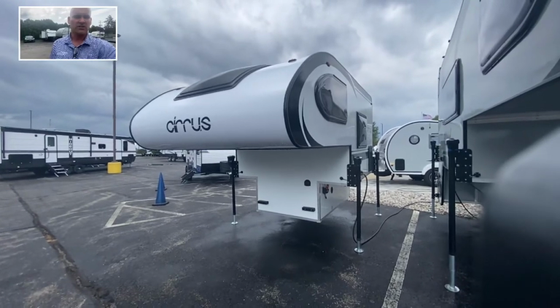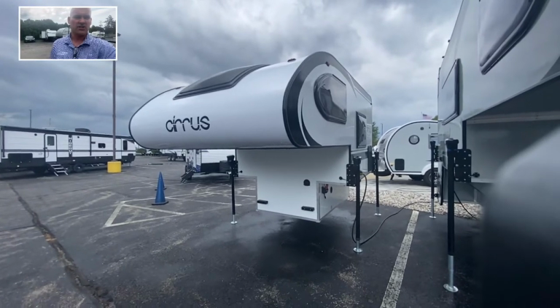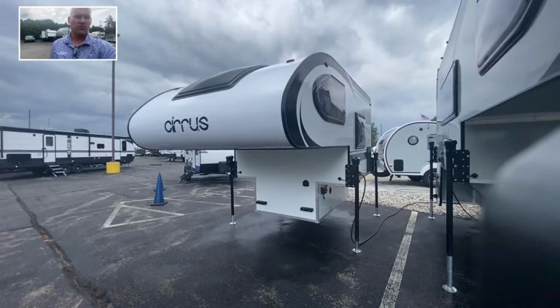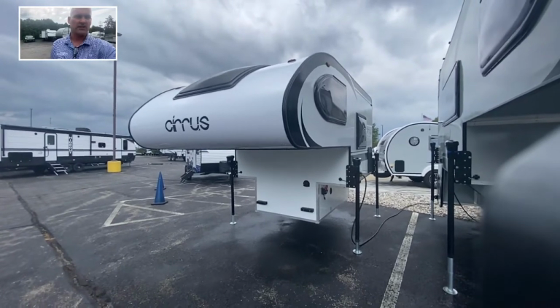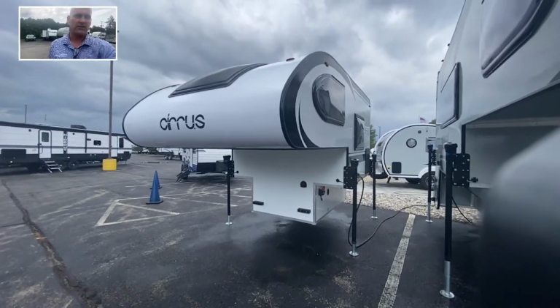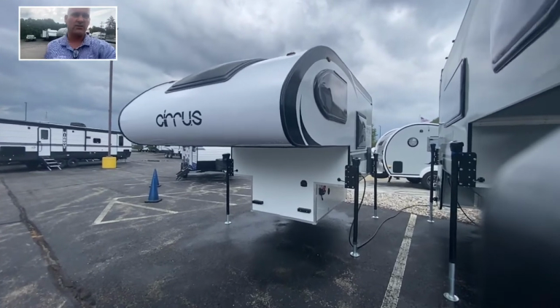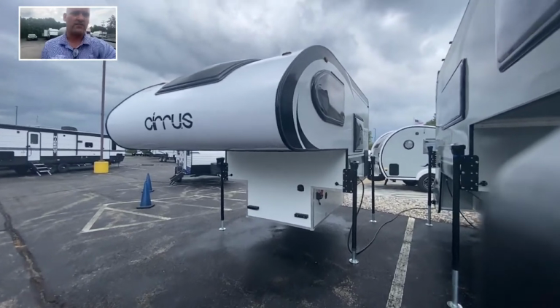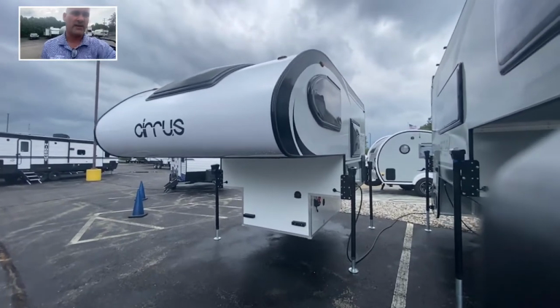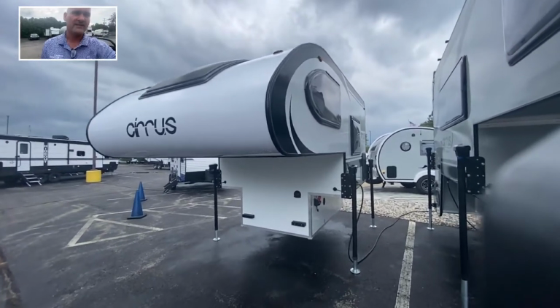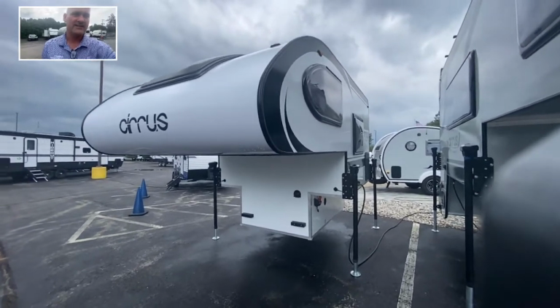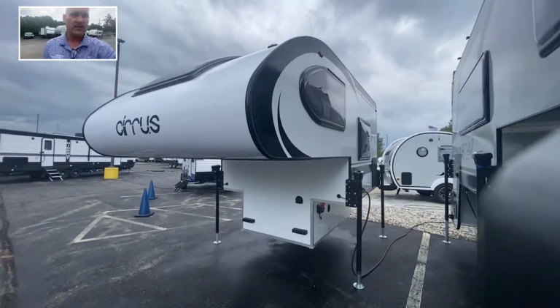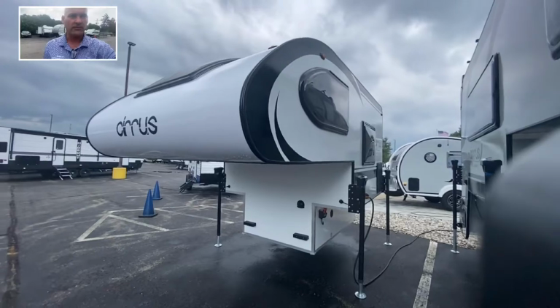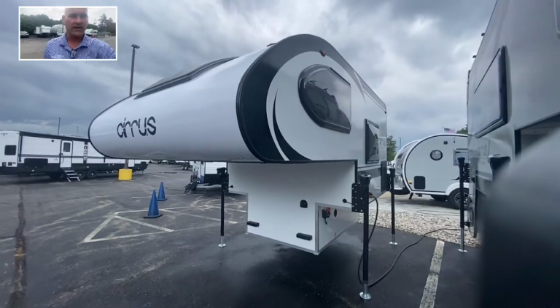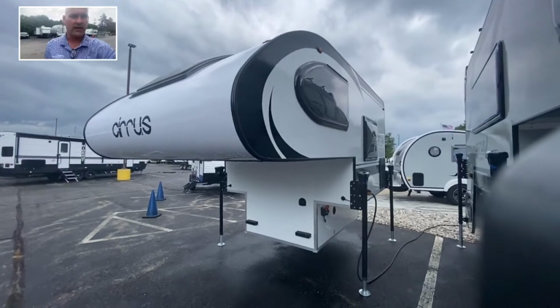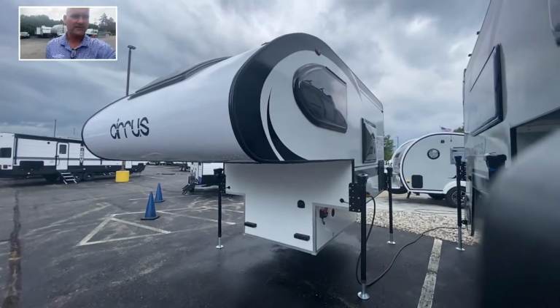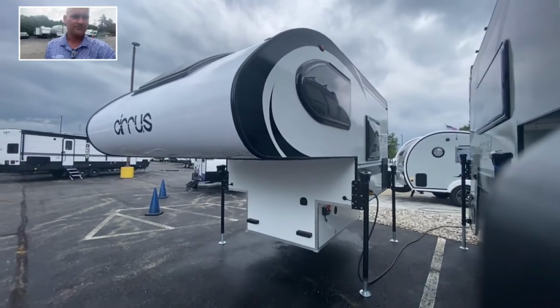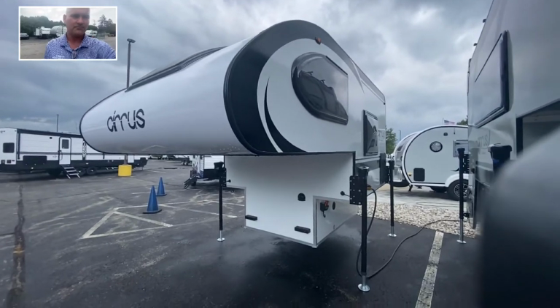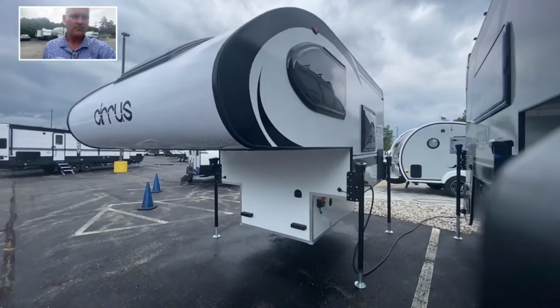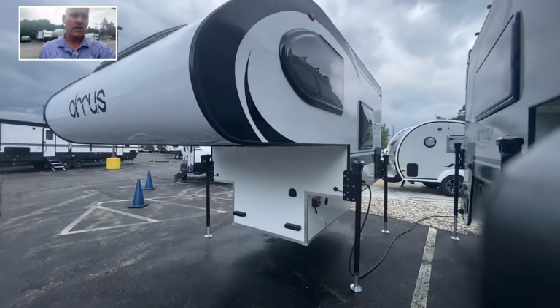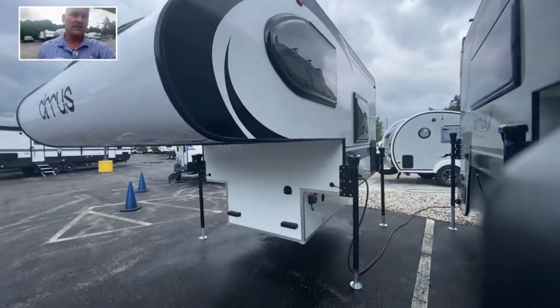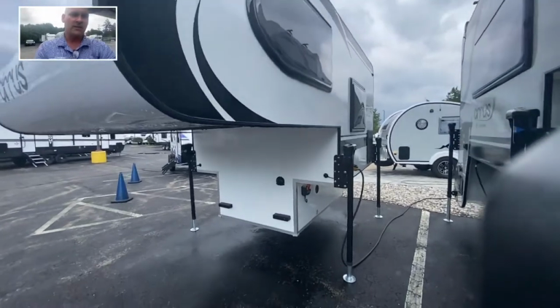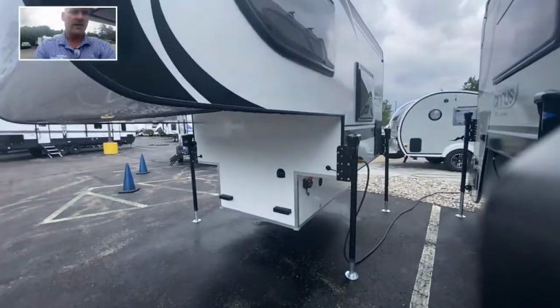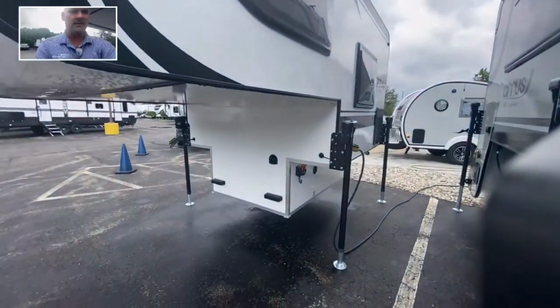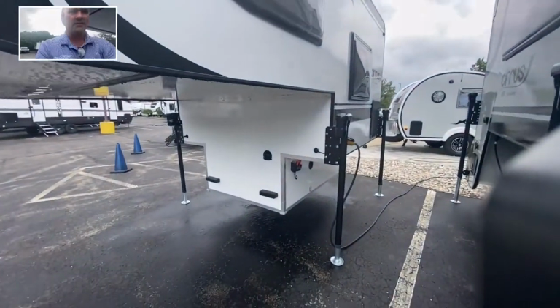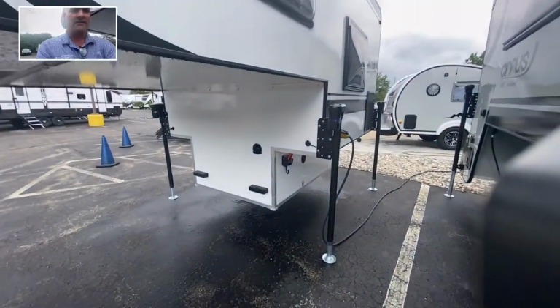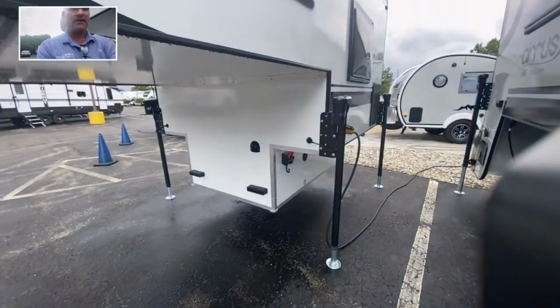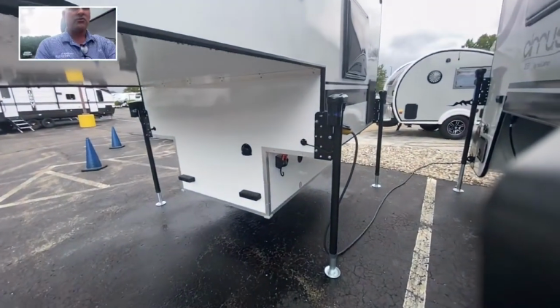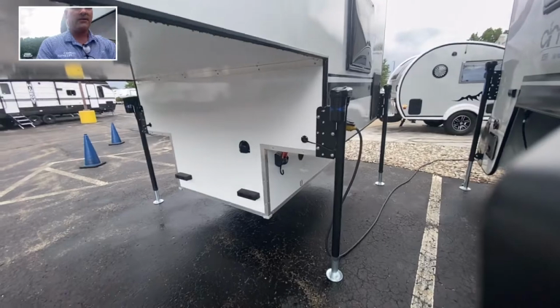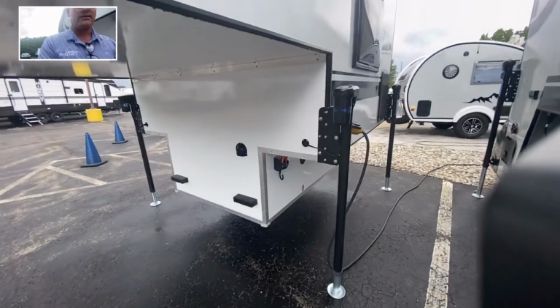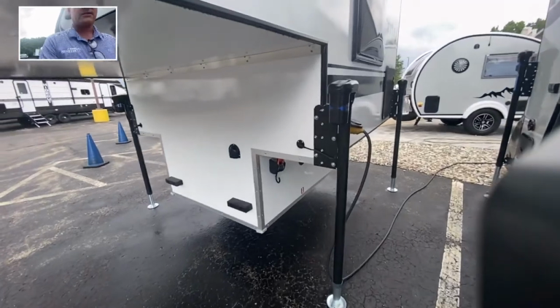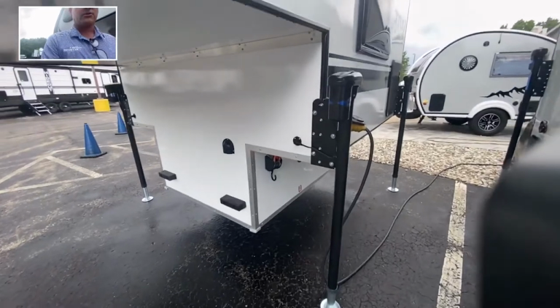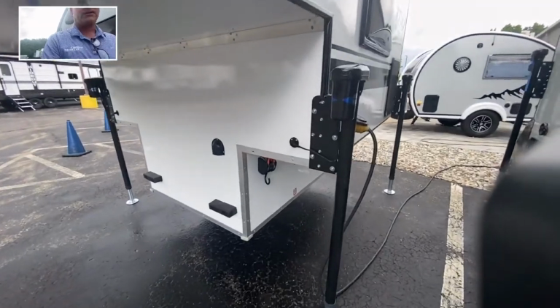This 620 is actually in the white fiberglass, trimmed out in the black graphics. Let's get started on some of the things that make NuCamp and the 620 special.